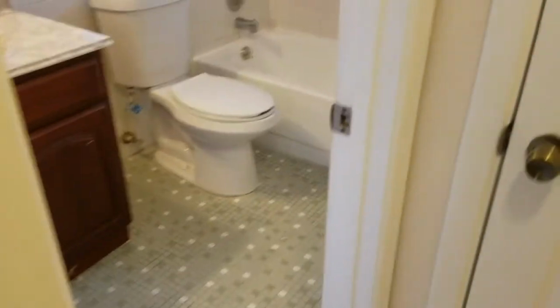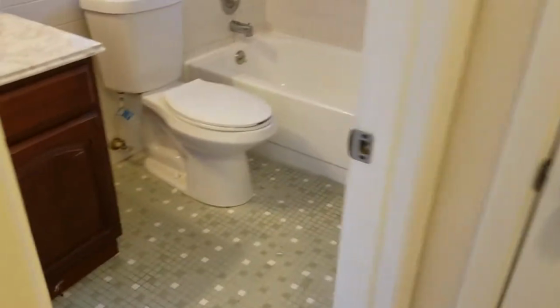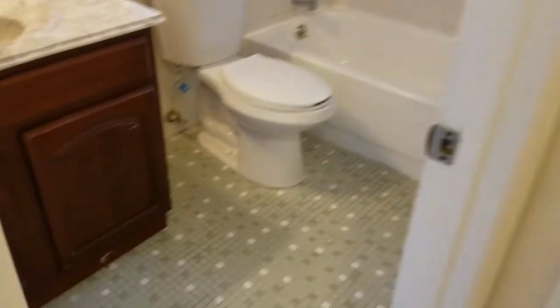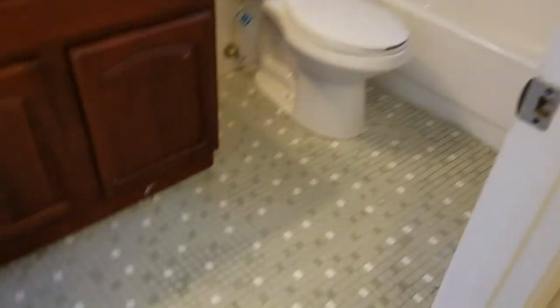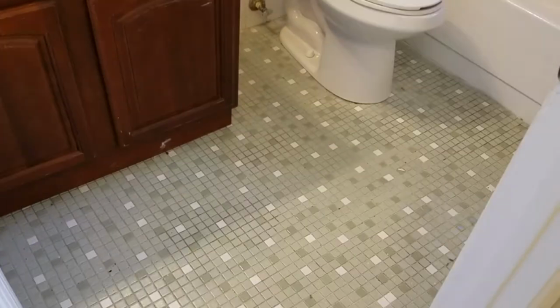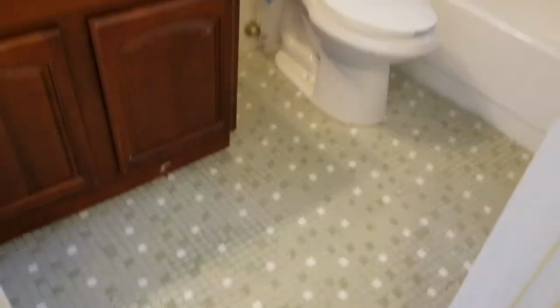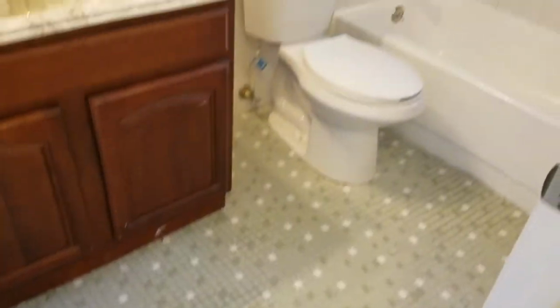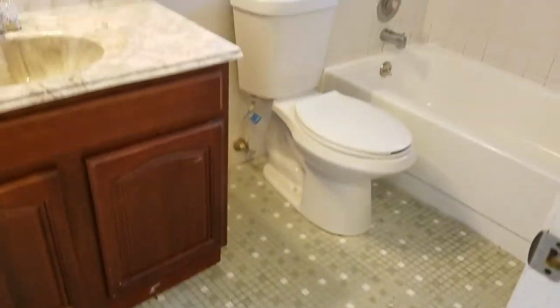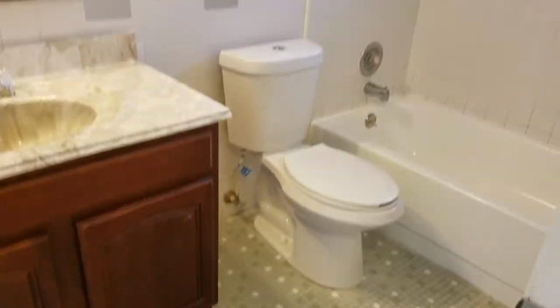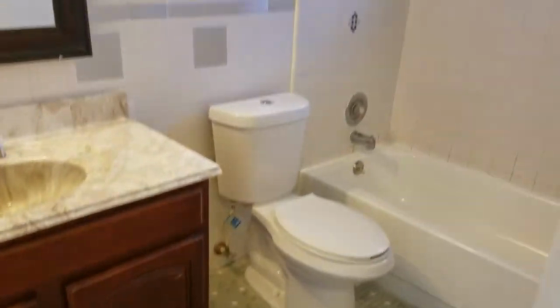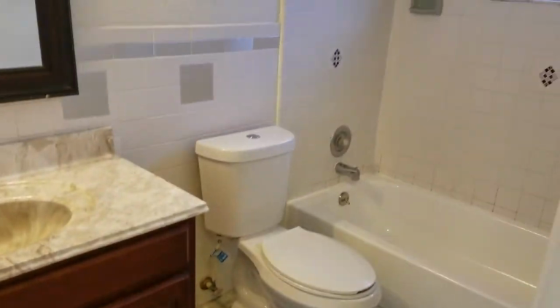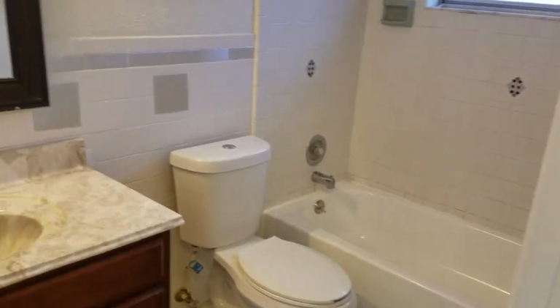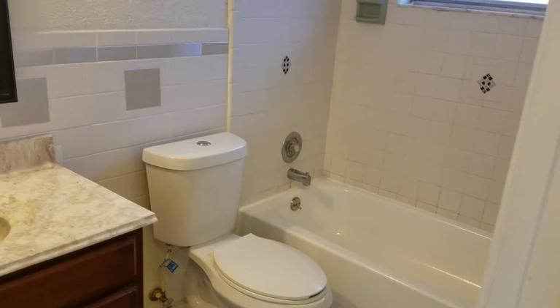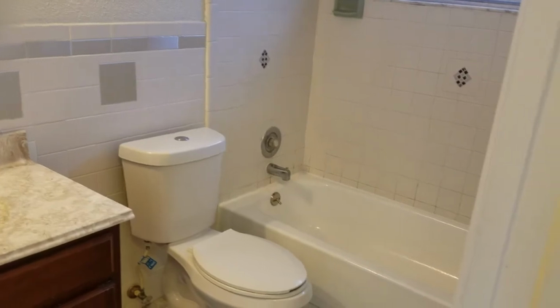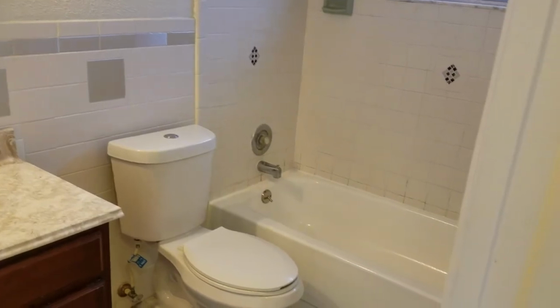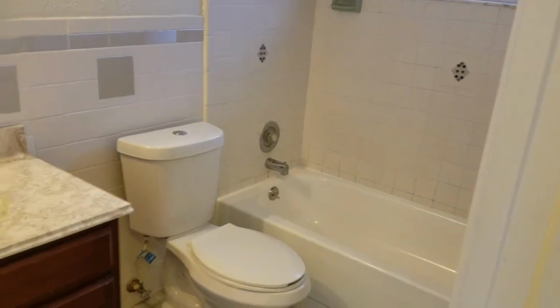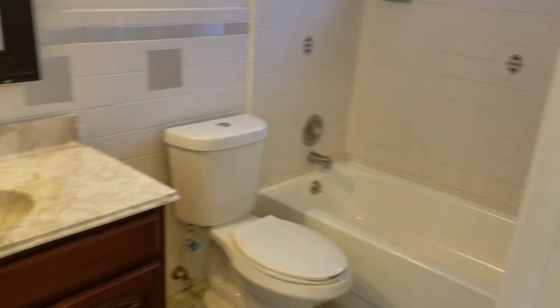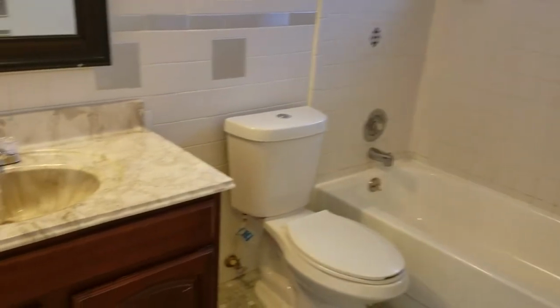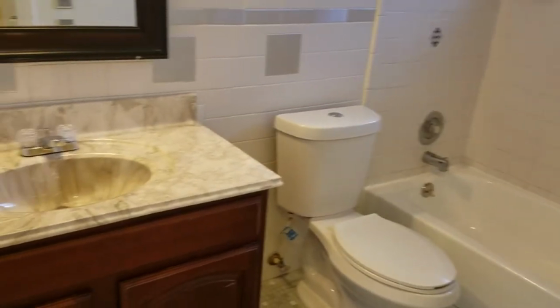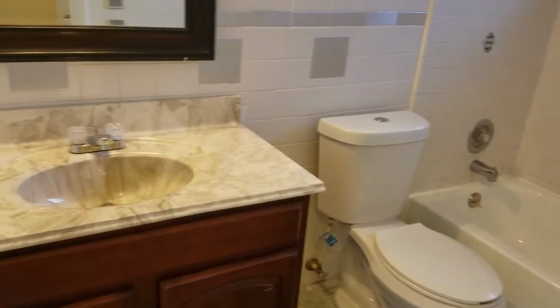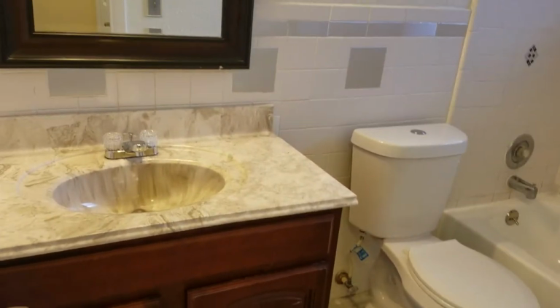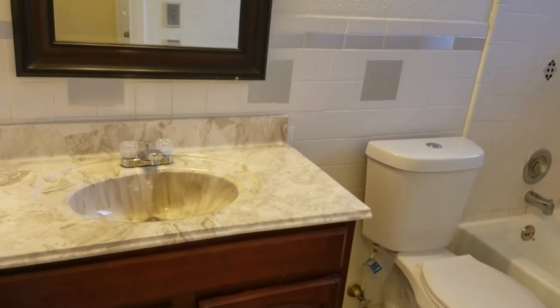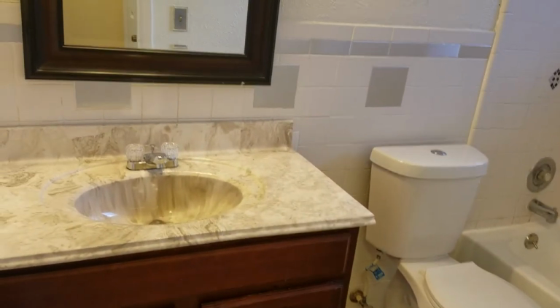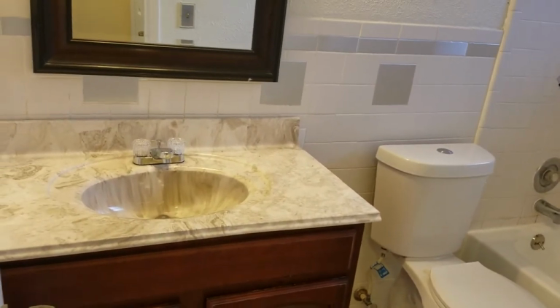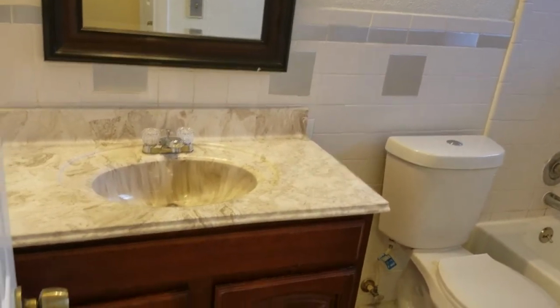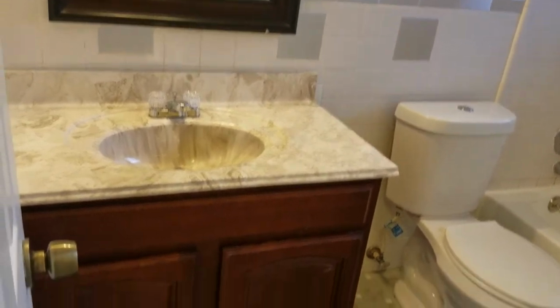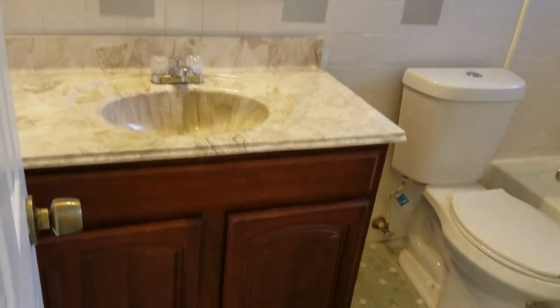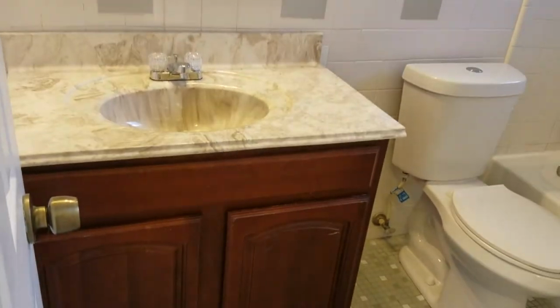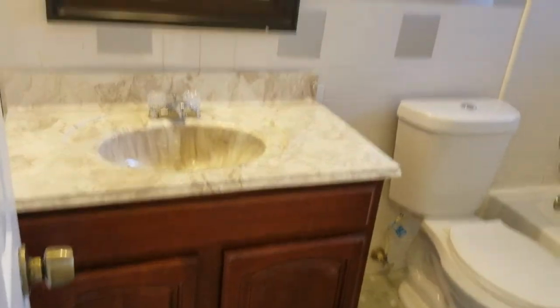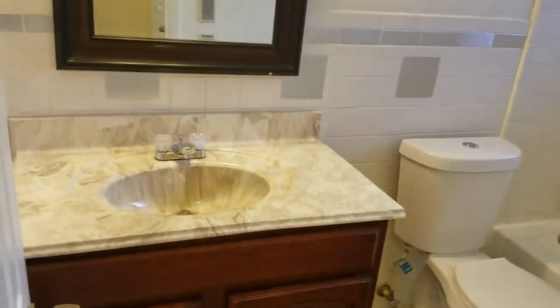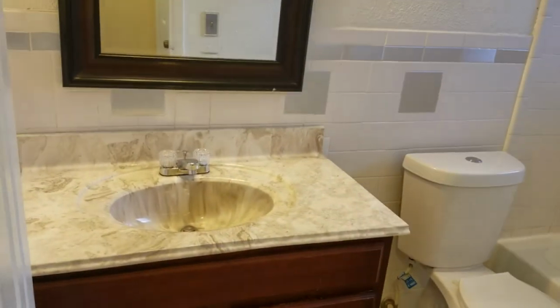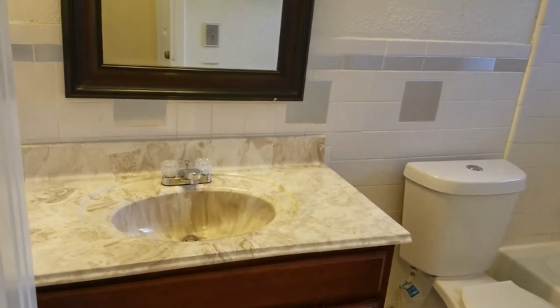And then the hall guest bath — bathroom number two. This is a standard tub and shower combo with a nice little vanity. Looks like there's a newer vanity in there.